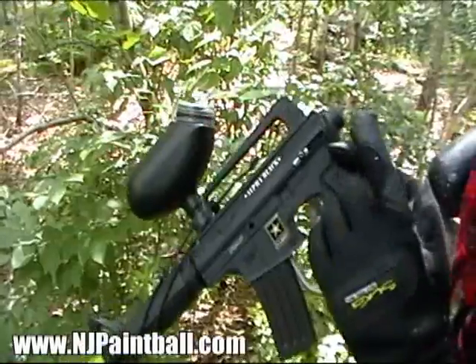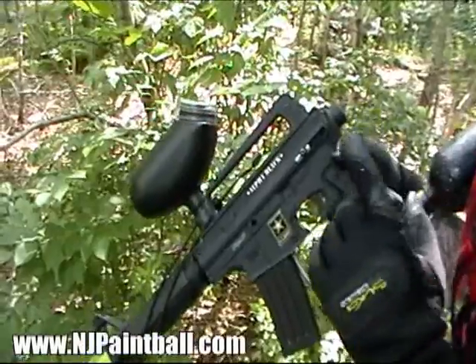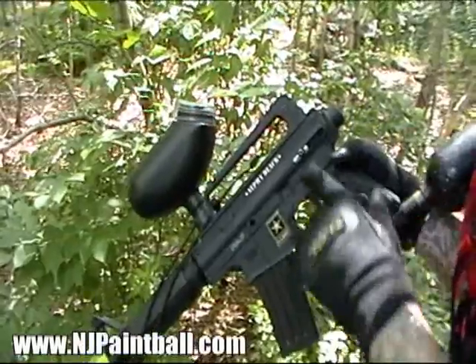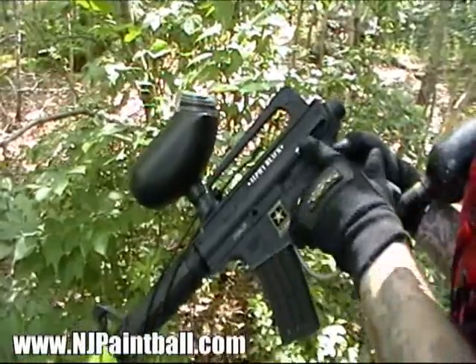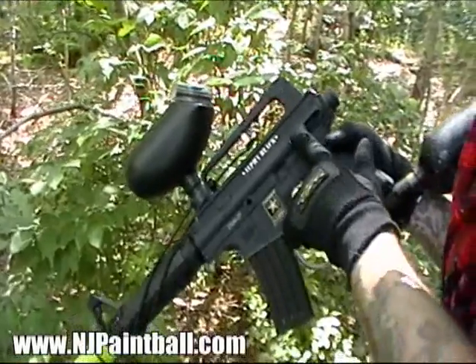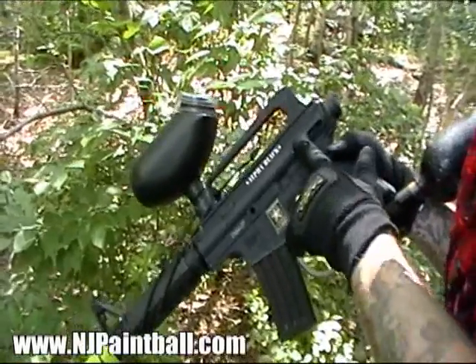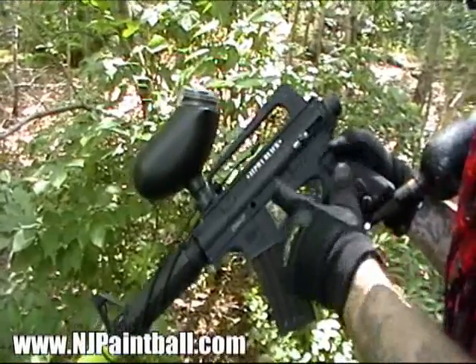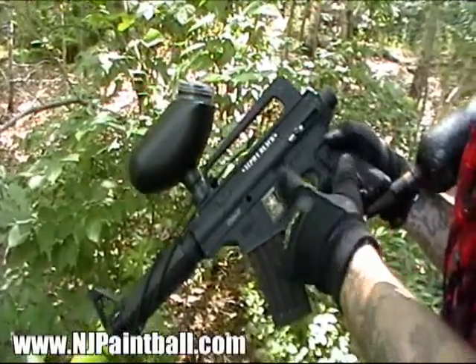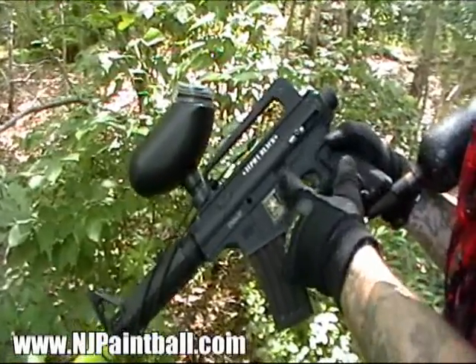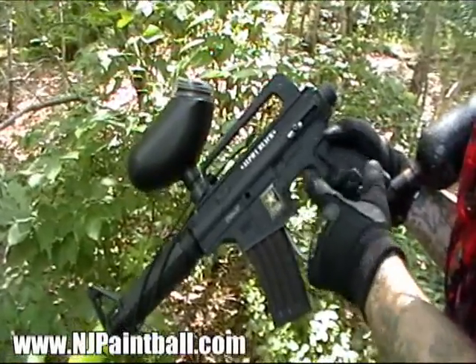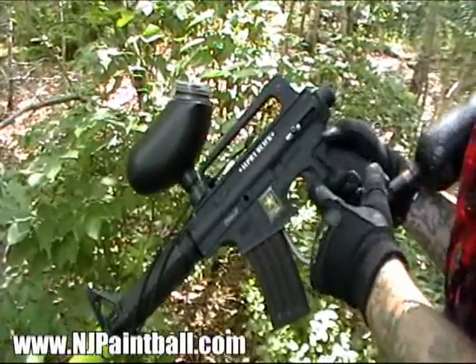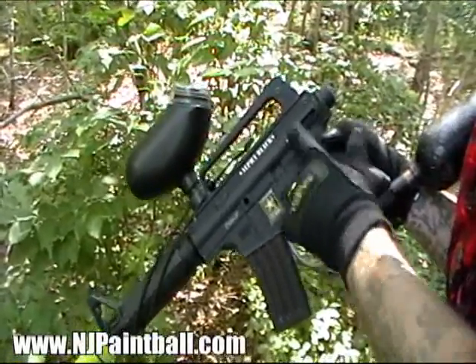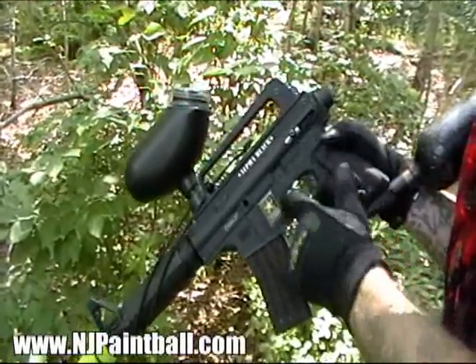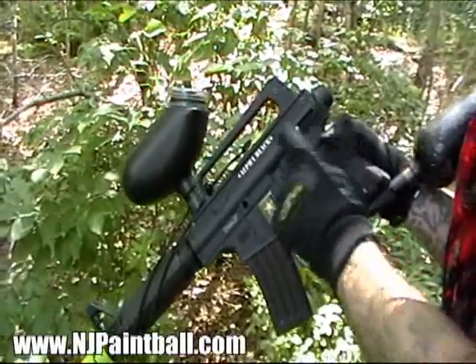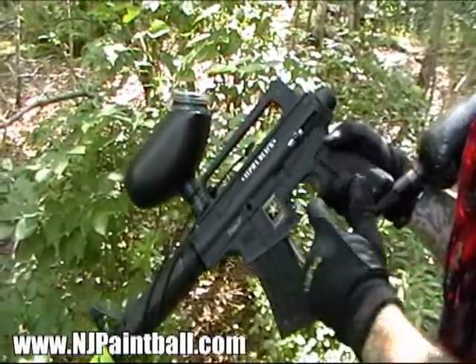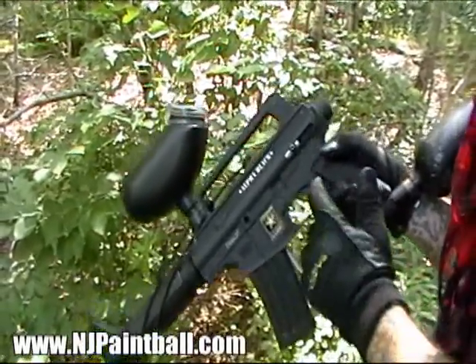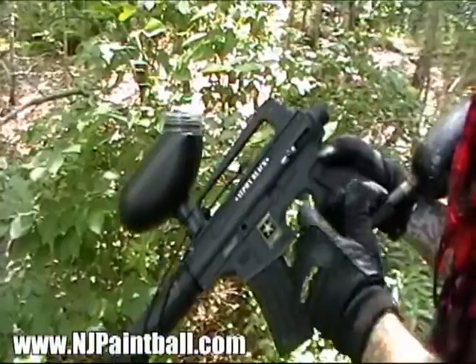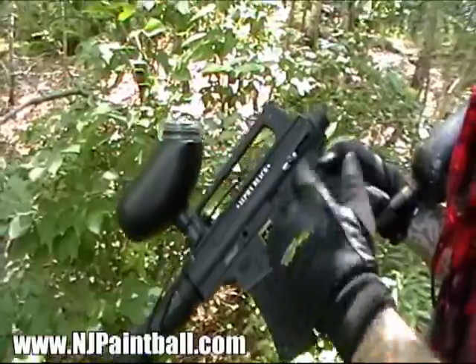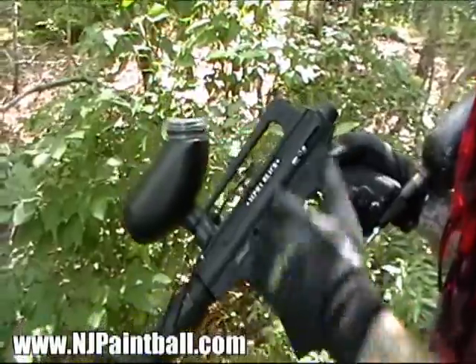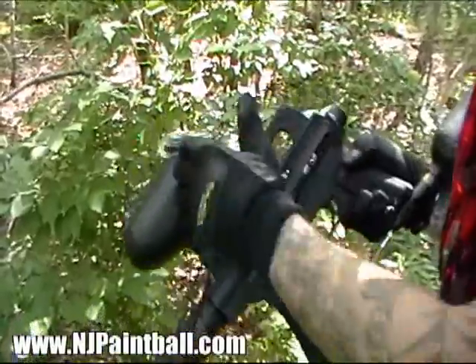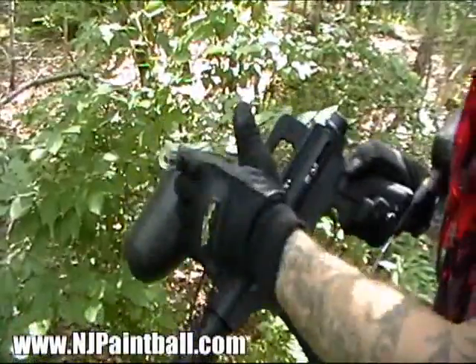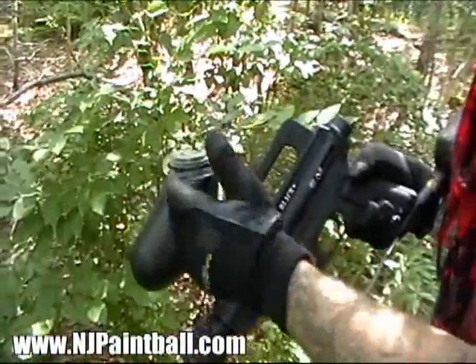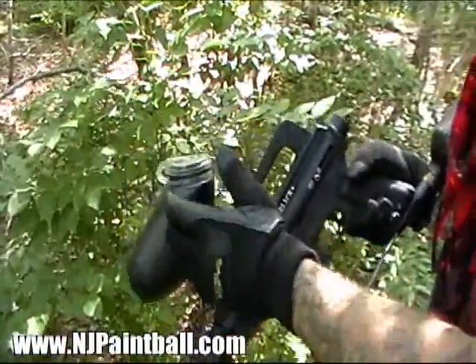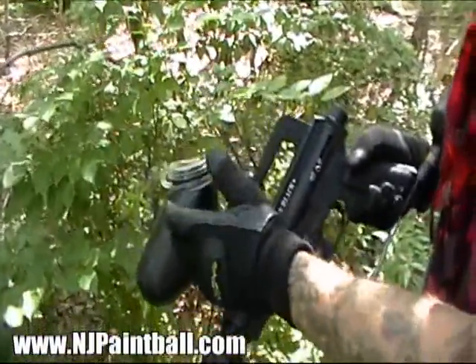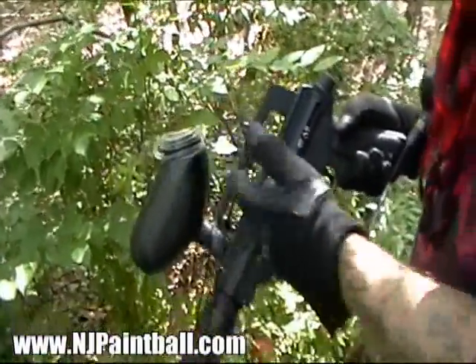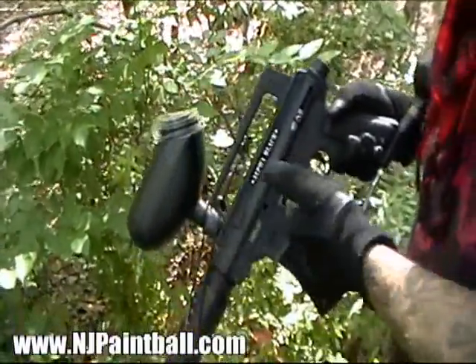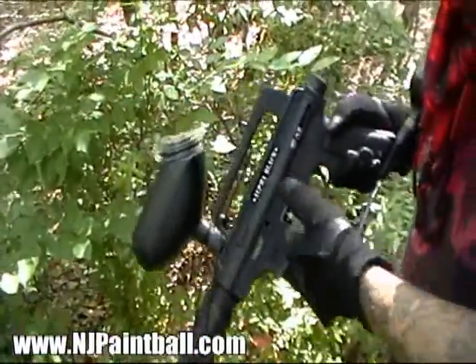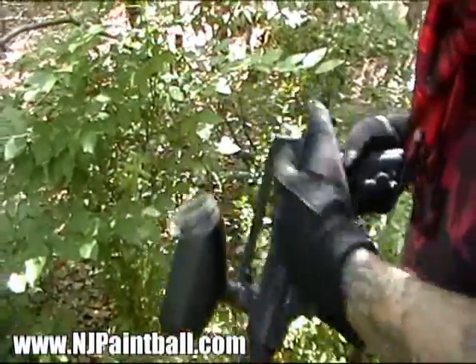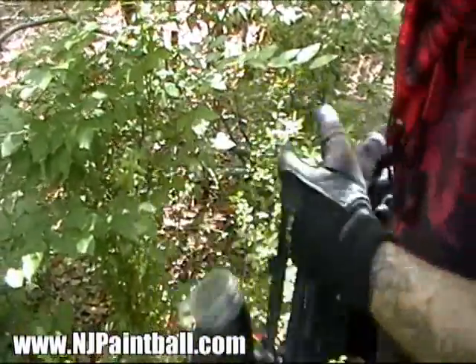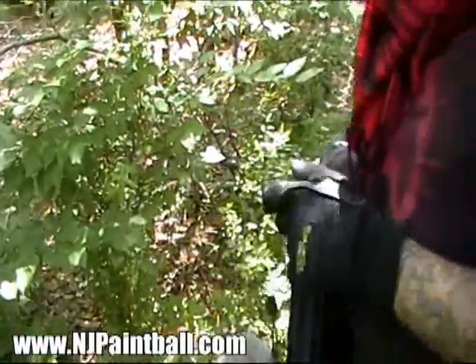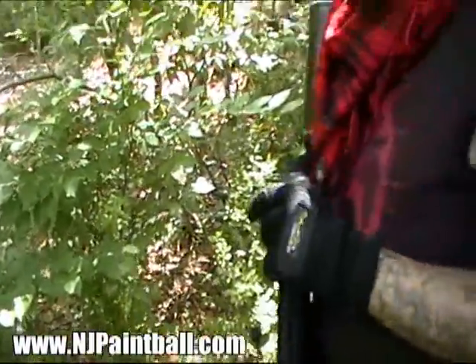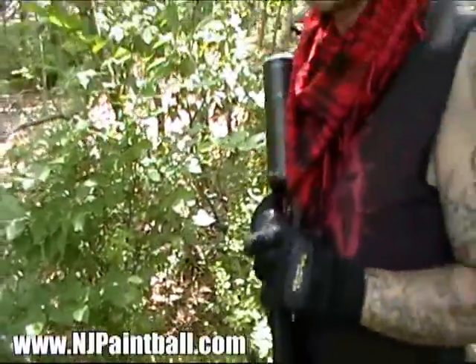As you're loading up, don't touch the bolt, the safety, the trigger — none of this good stuff. First step is just to load up. Once we're loaded up, we're going to shoot, but we're going to do it in steps.